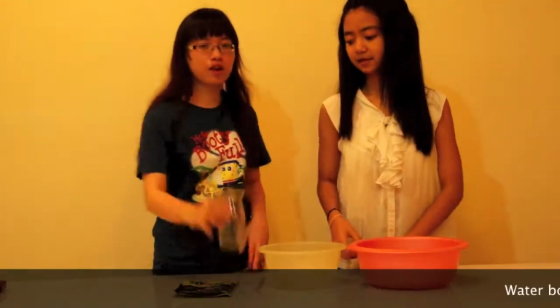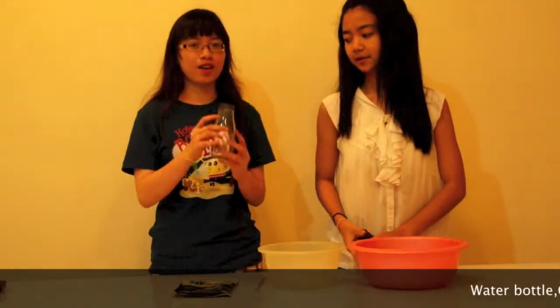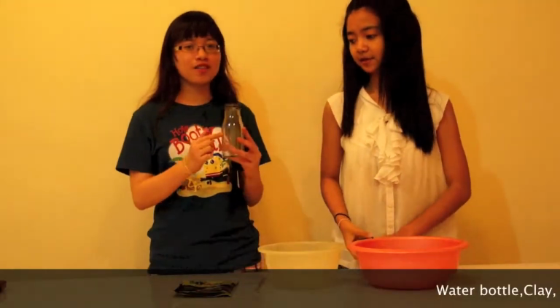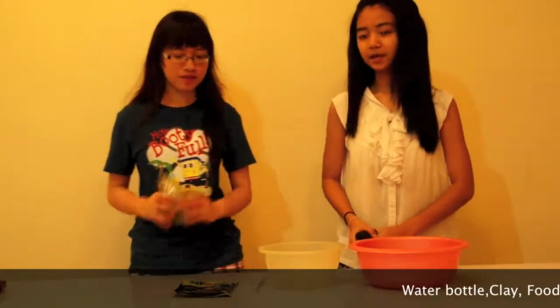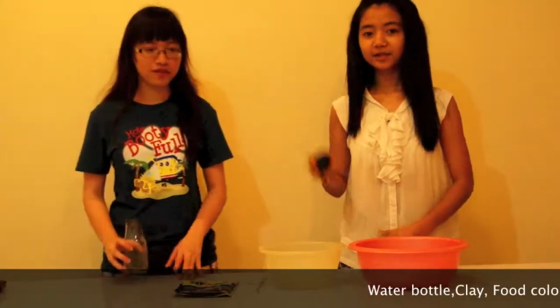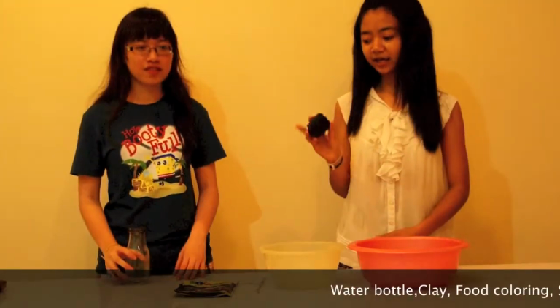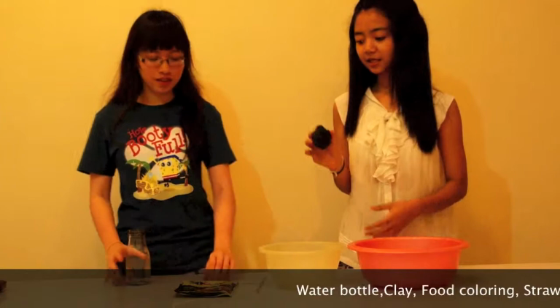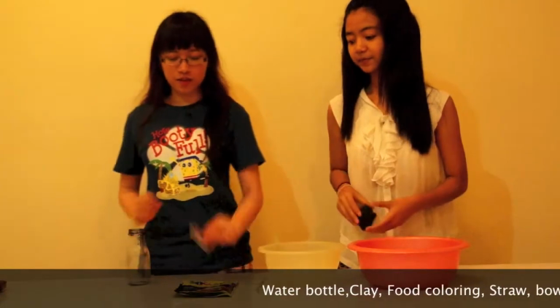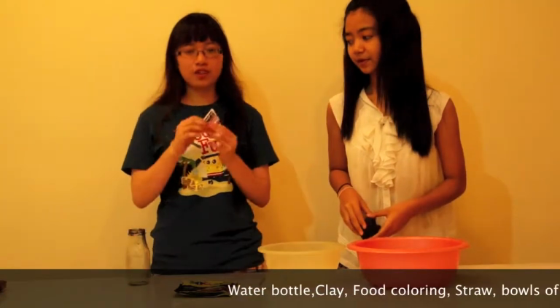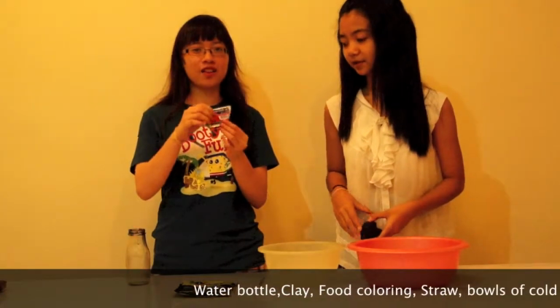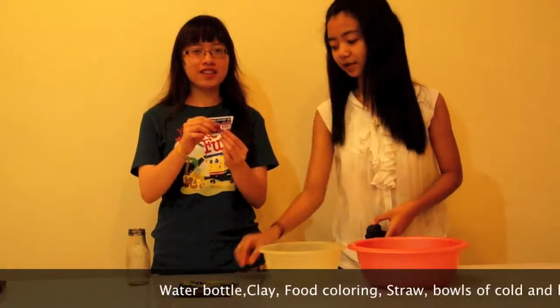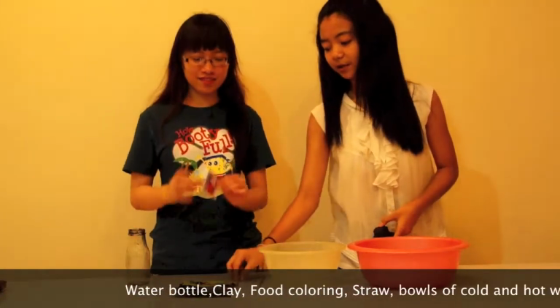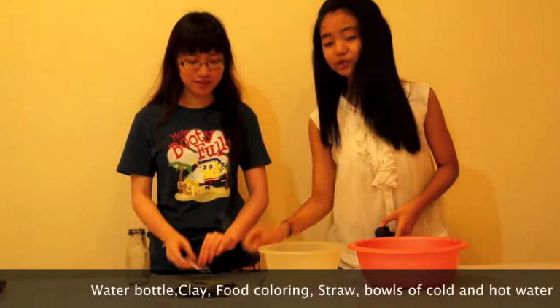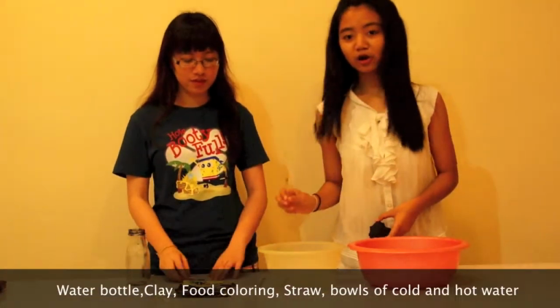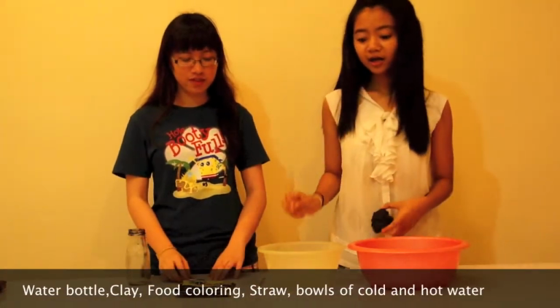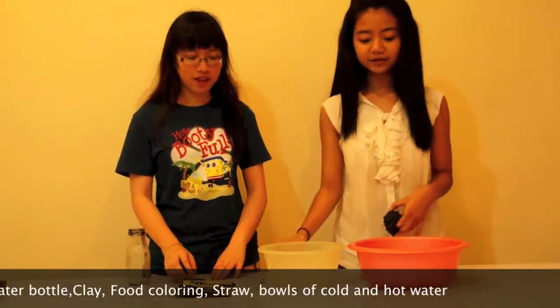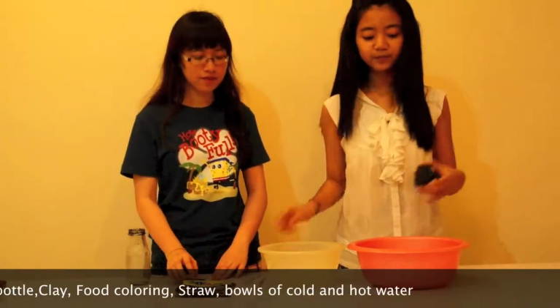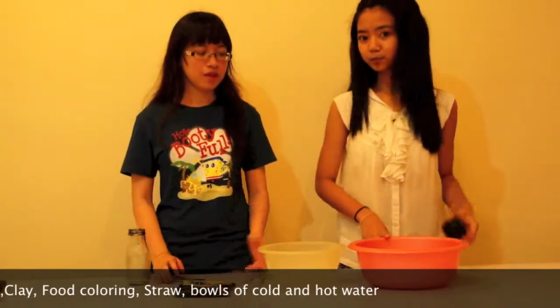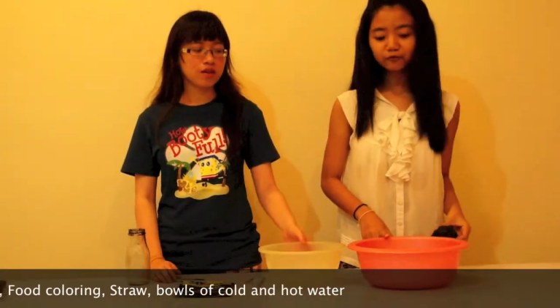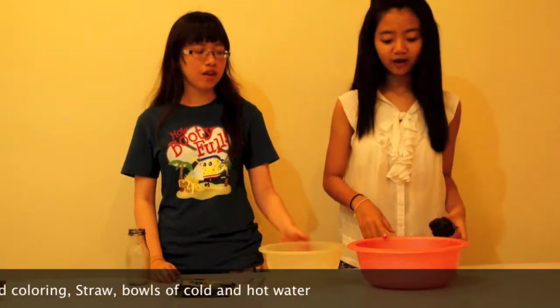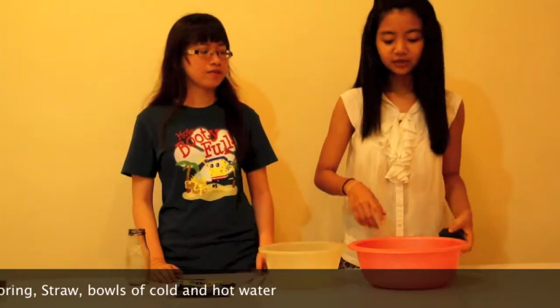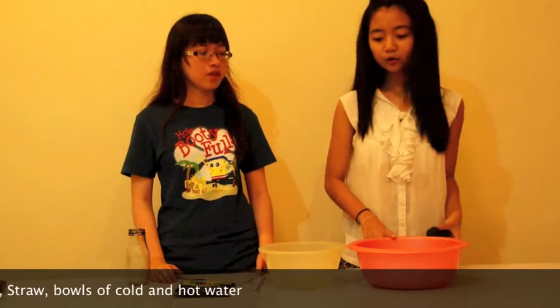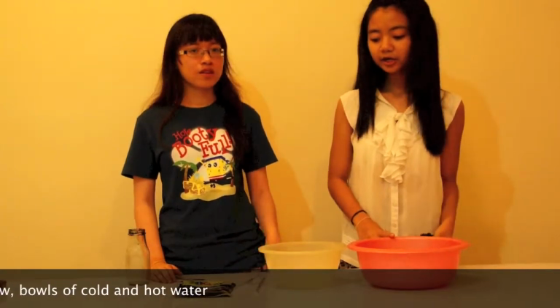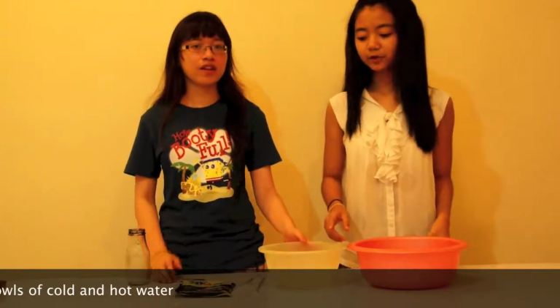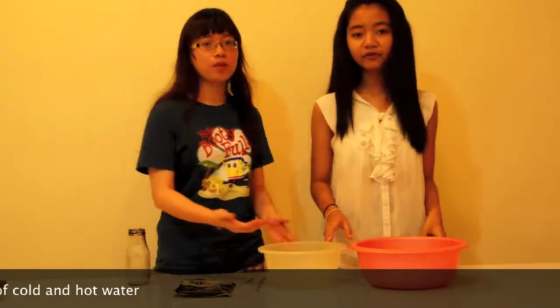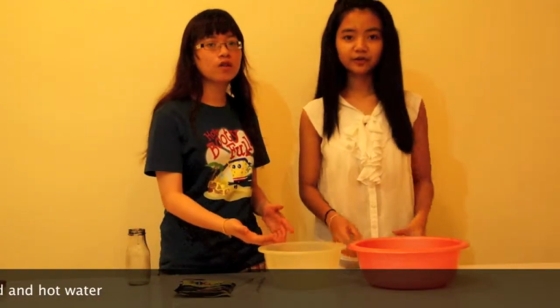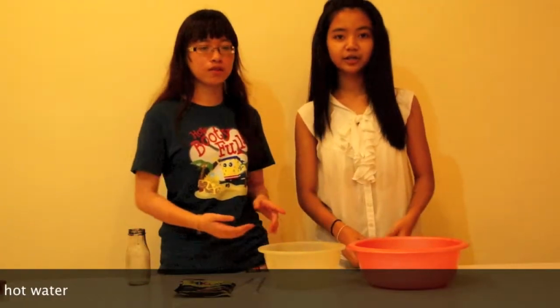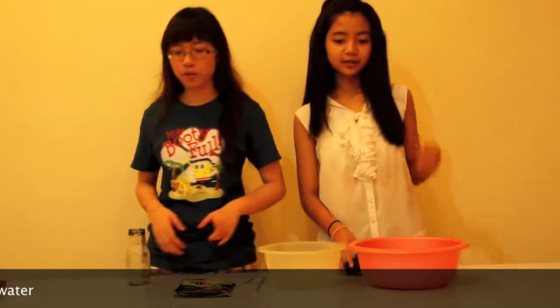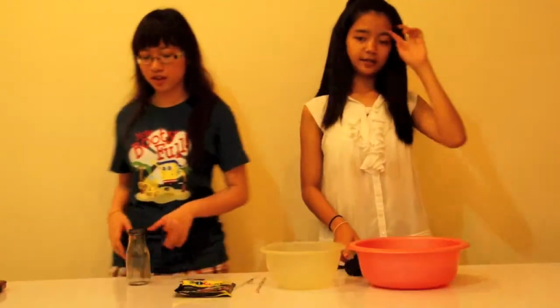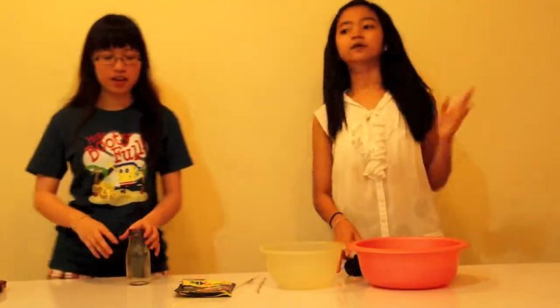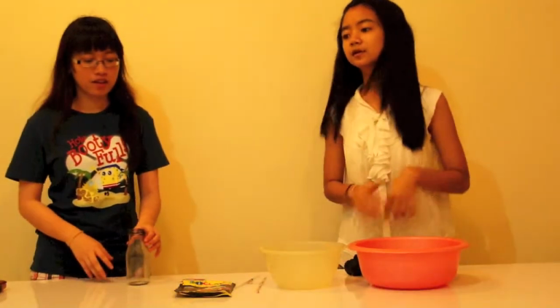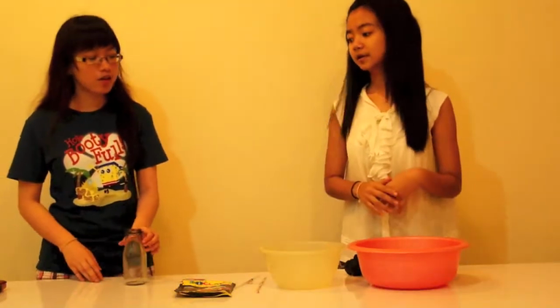Water bottle, clay, food coloring, straw, and a bowl of cold water and a lot of water.